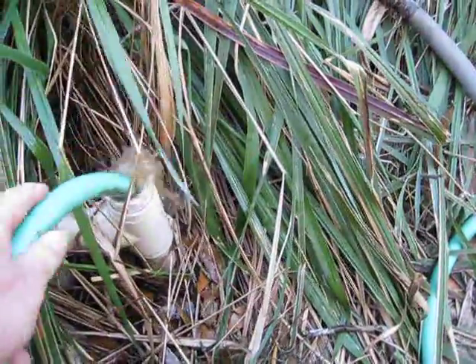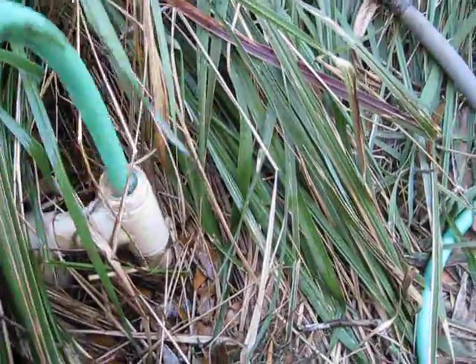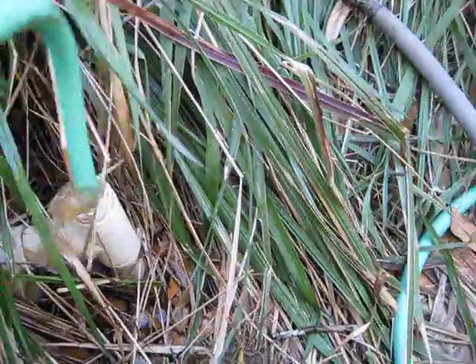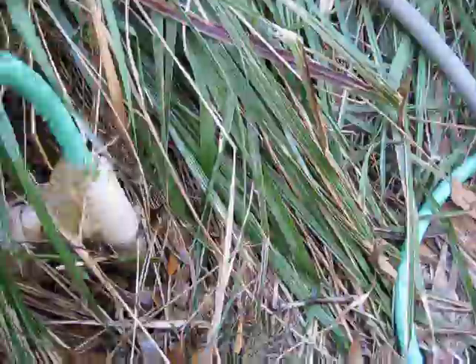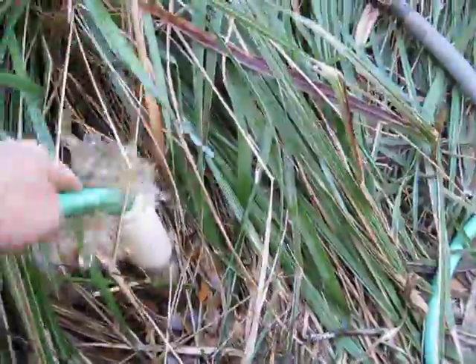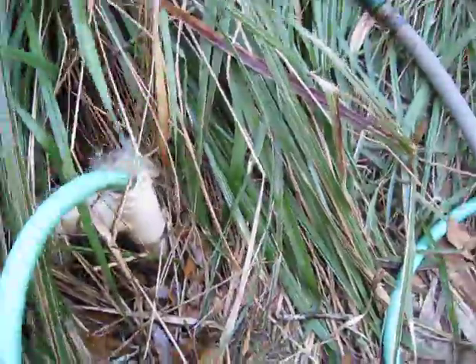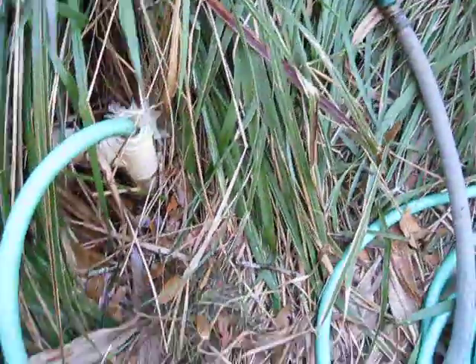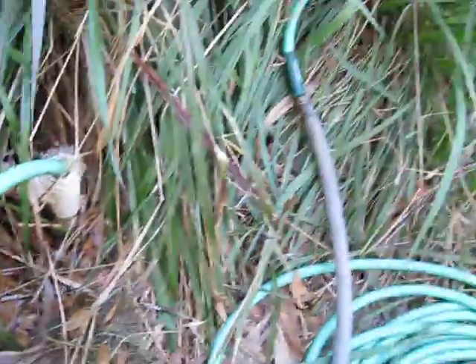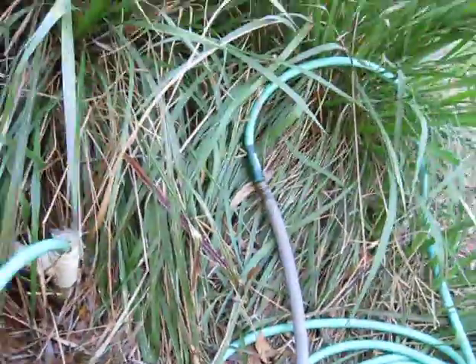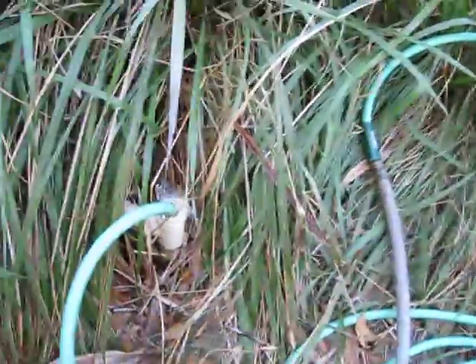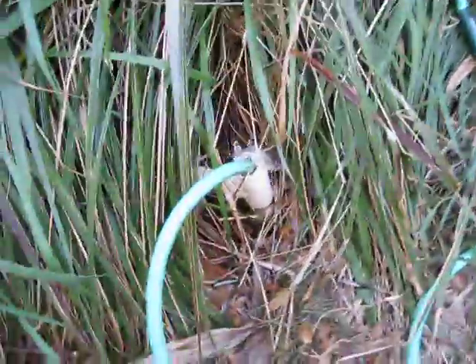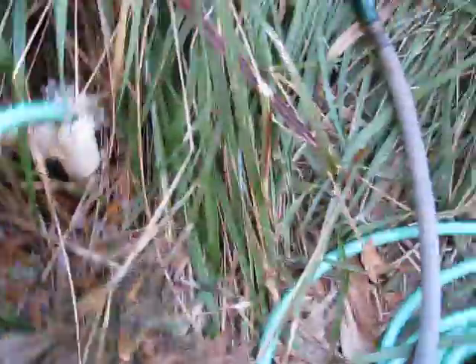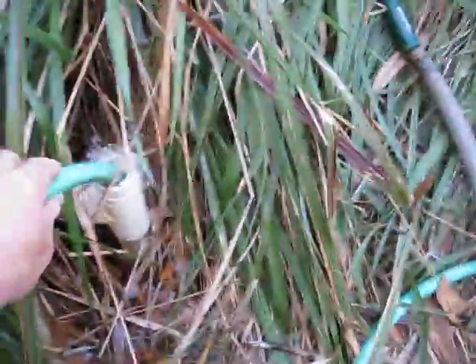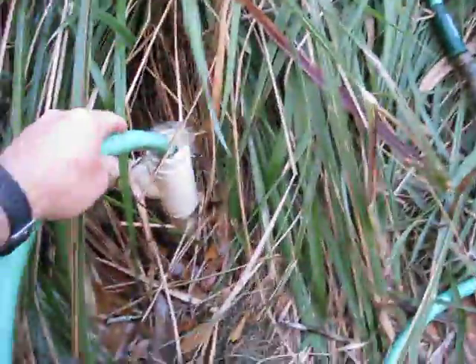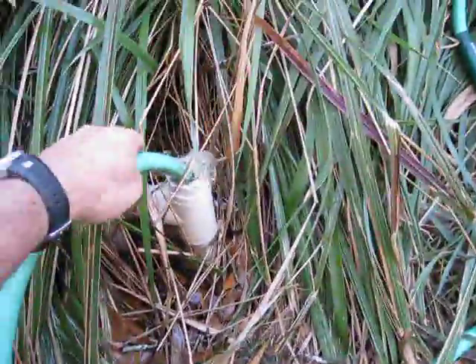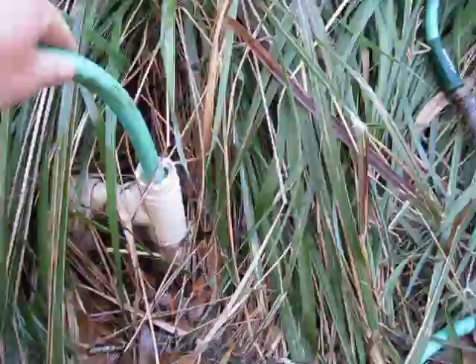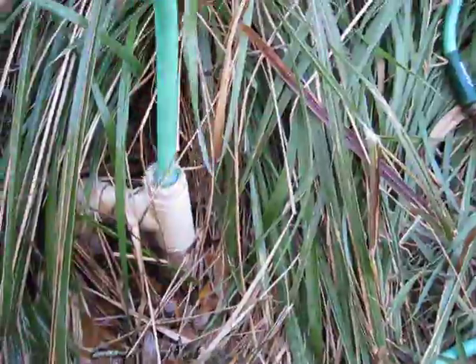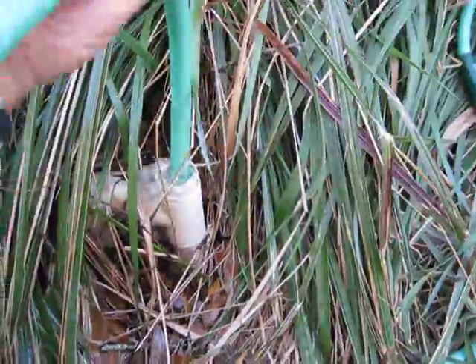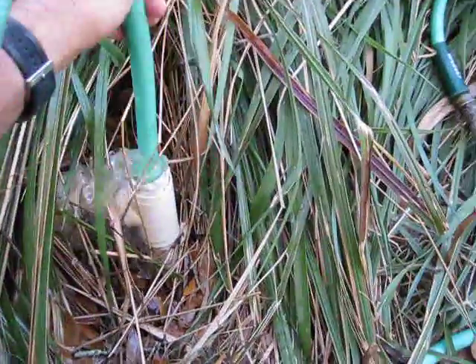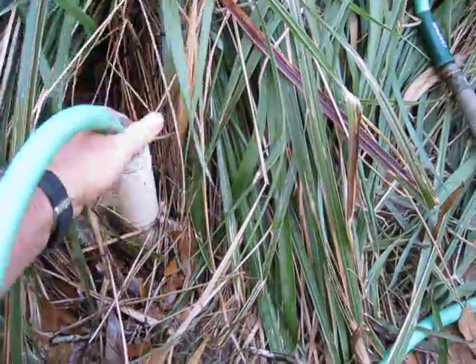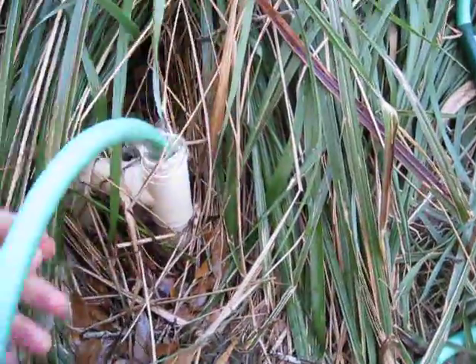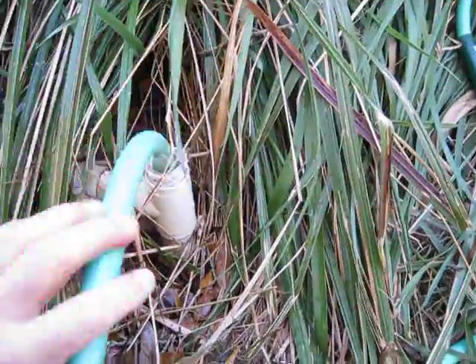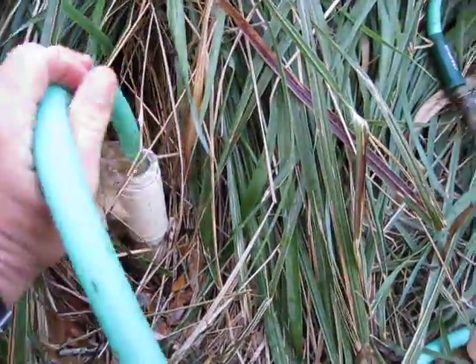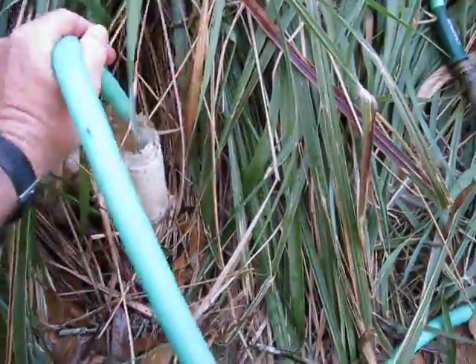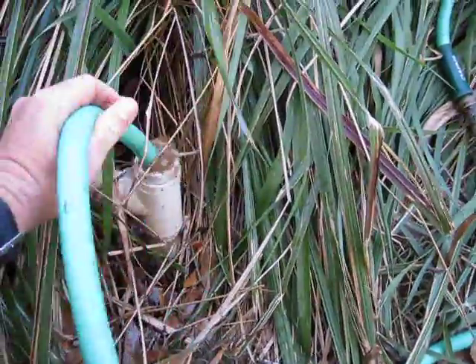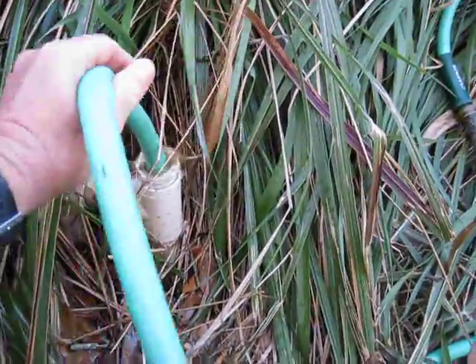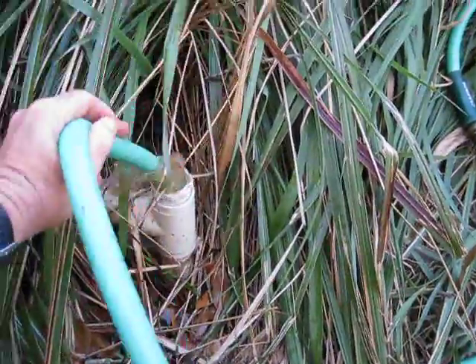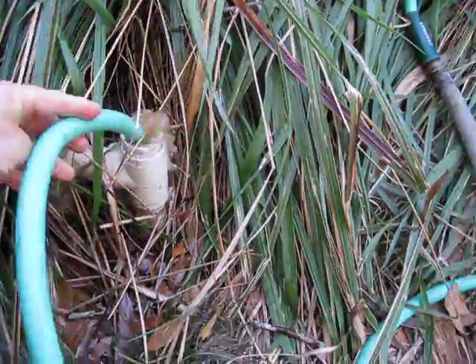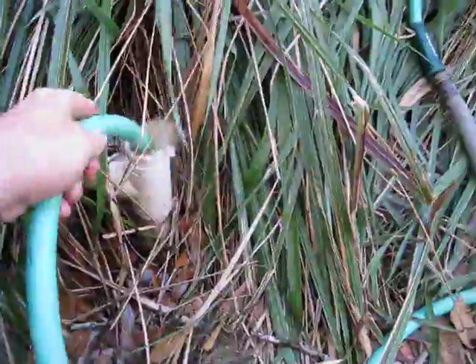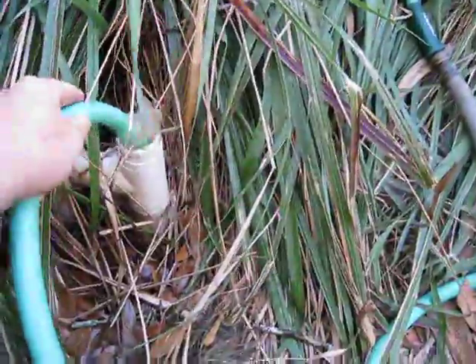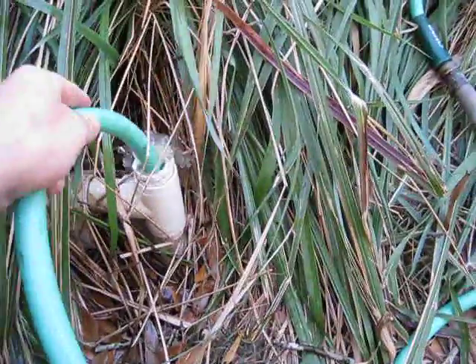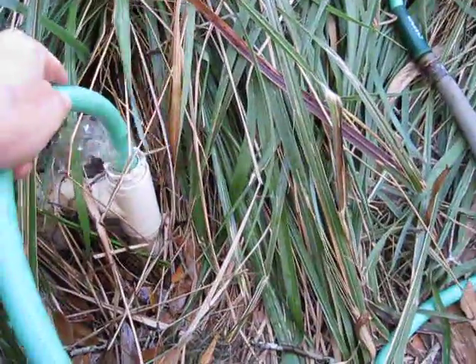Look at that. What I've done is taken the end of the hose and cut it off so I can get the hose all the way to the bottom and push that stuff back up to the top.